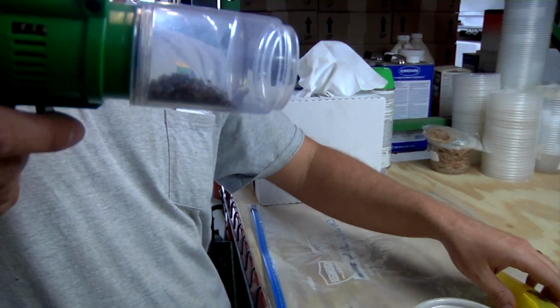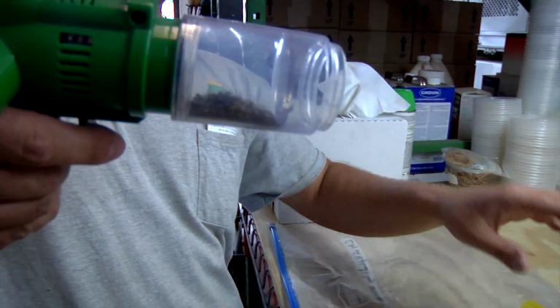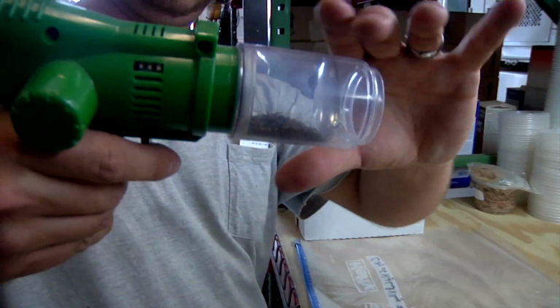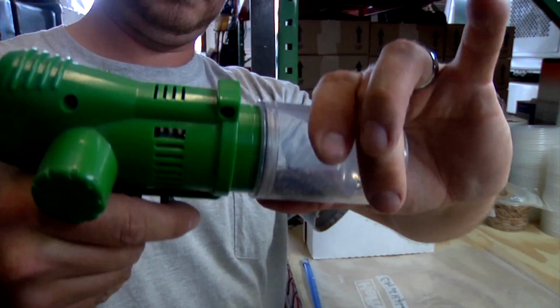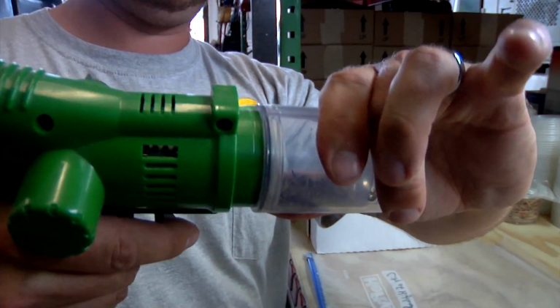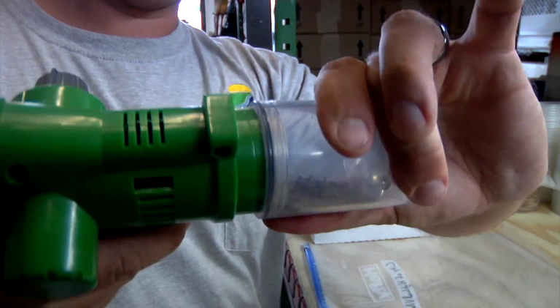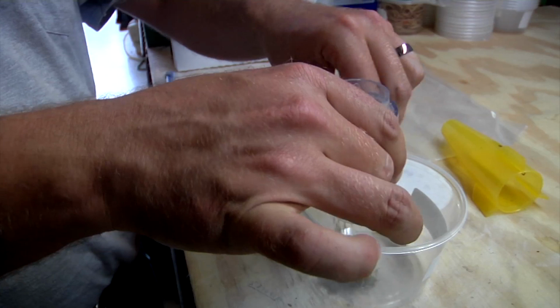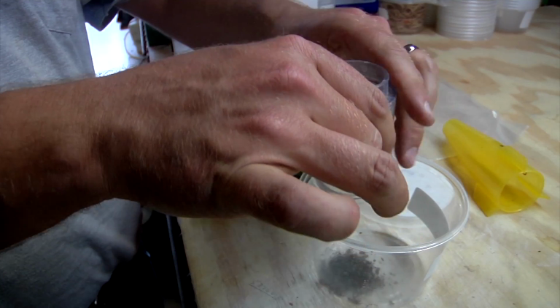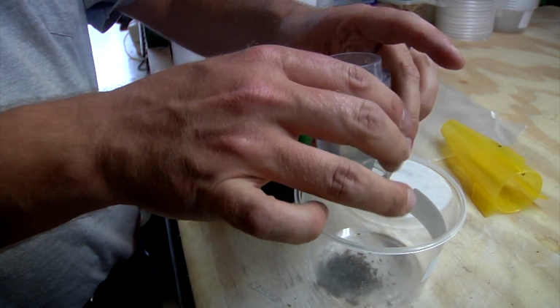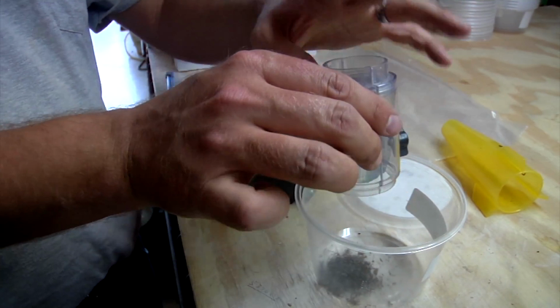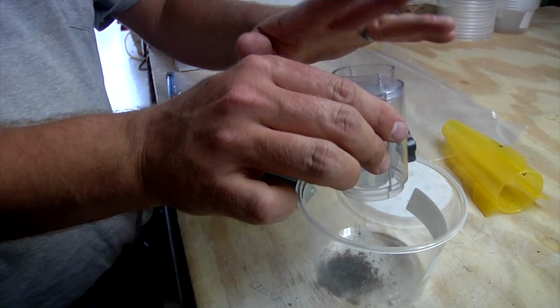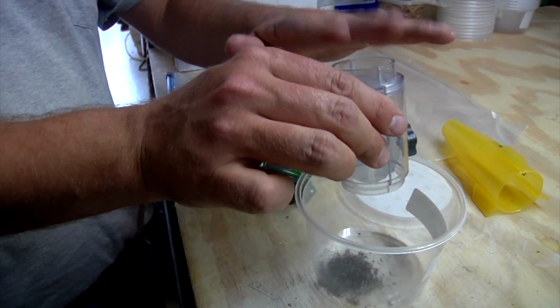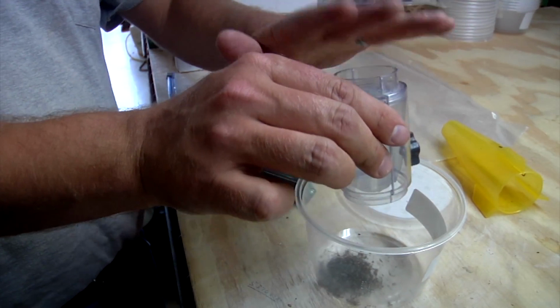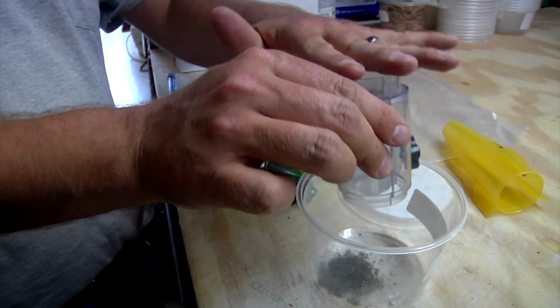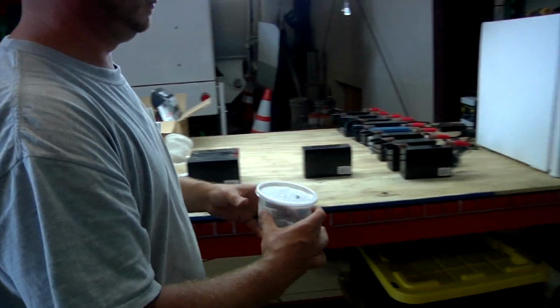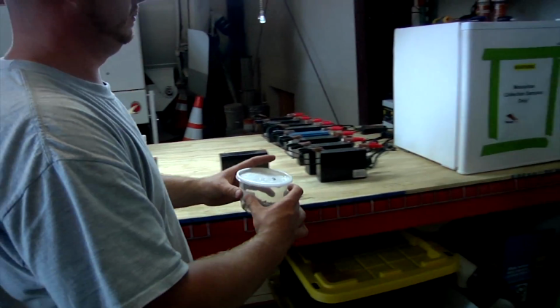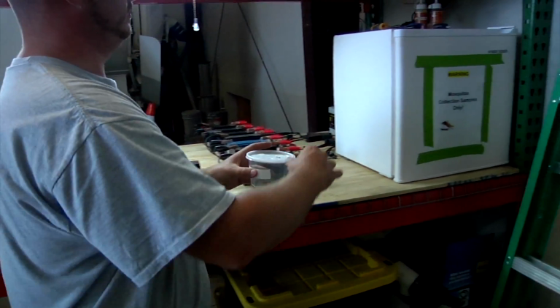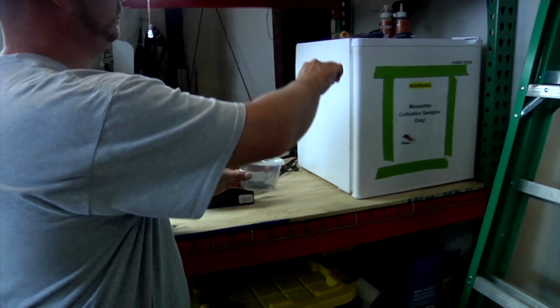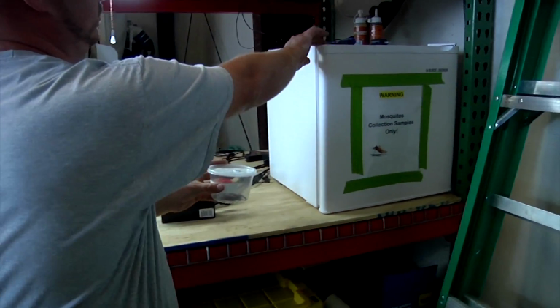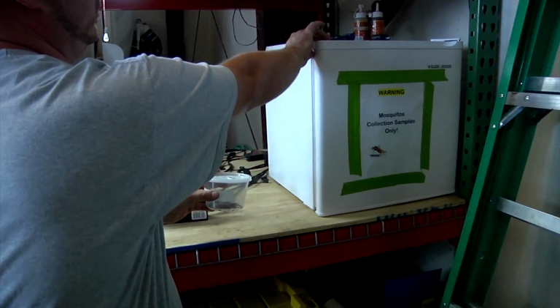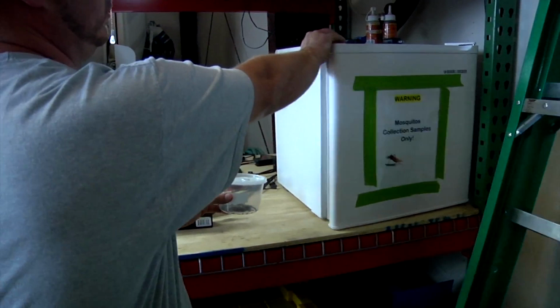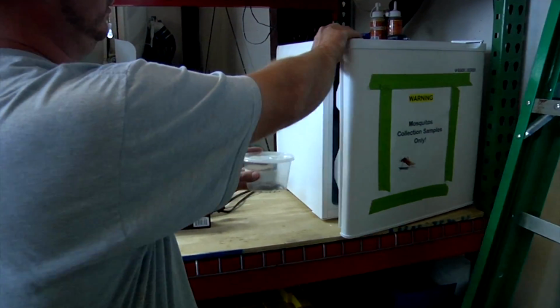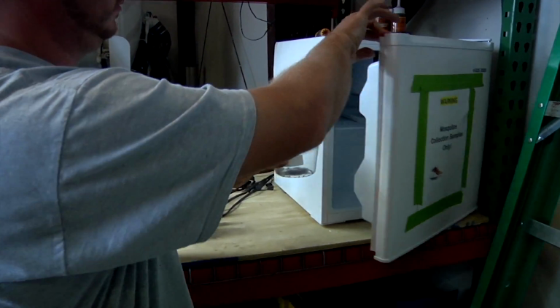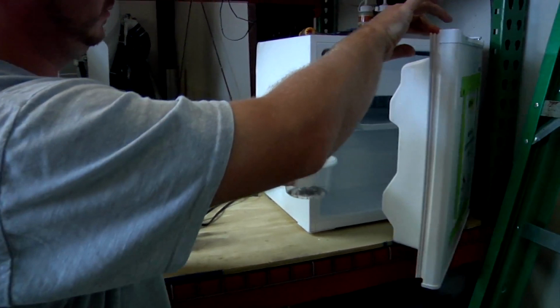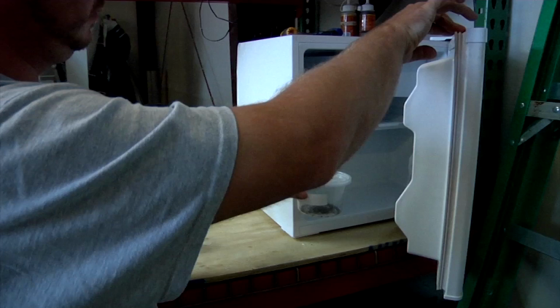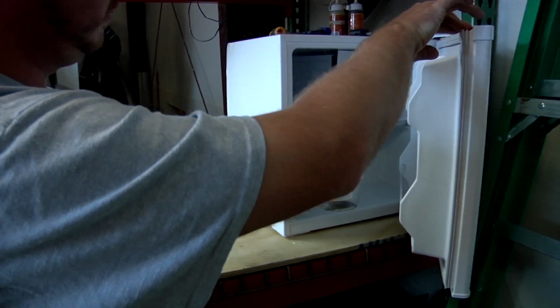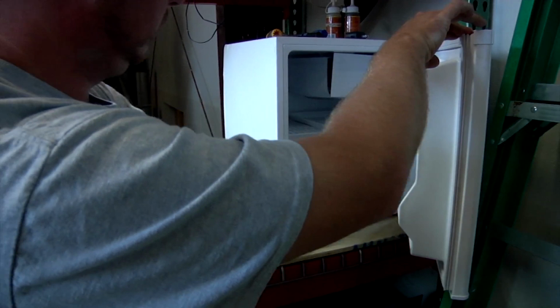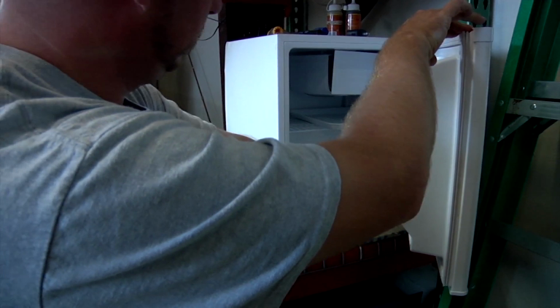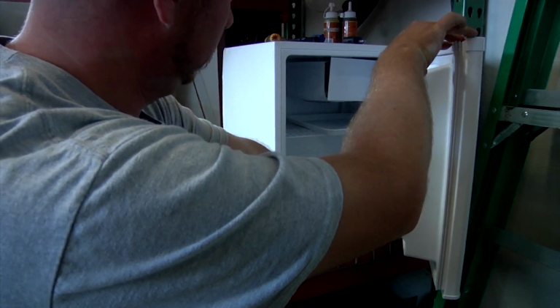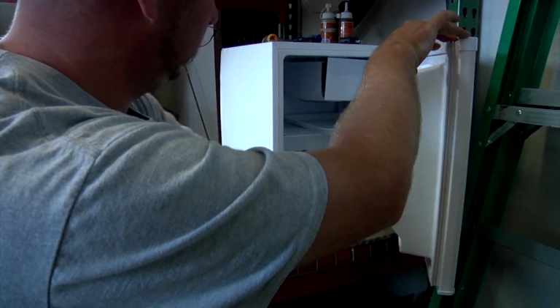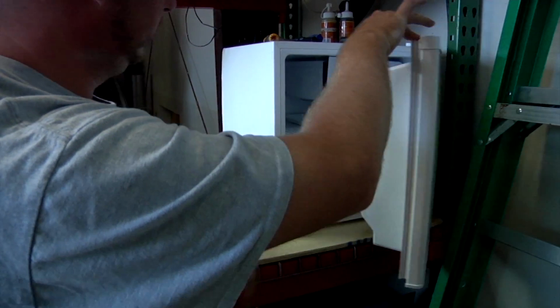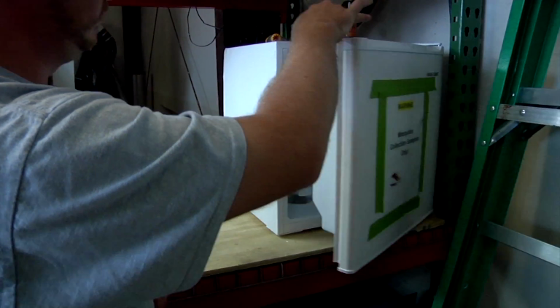Within usually a day, maybe a day and a half, we find out if we had any positive samples. They let us know how many females were in that sampling.